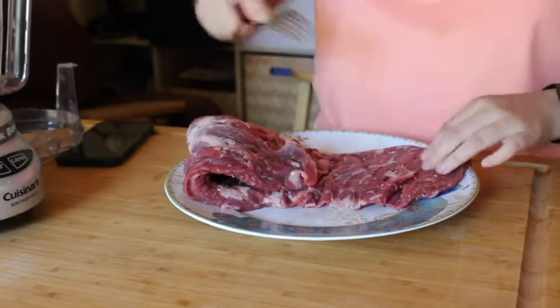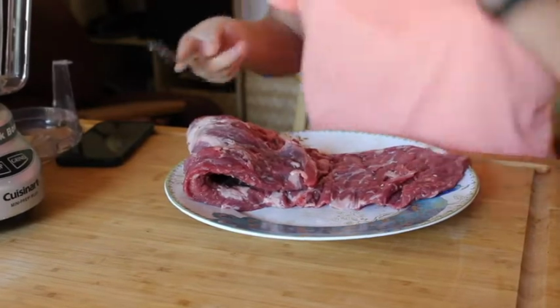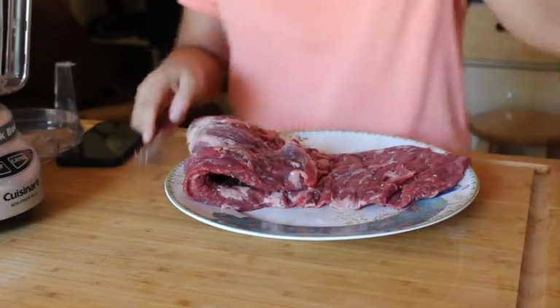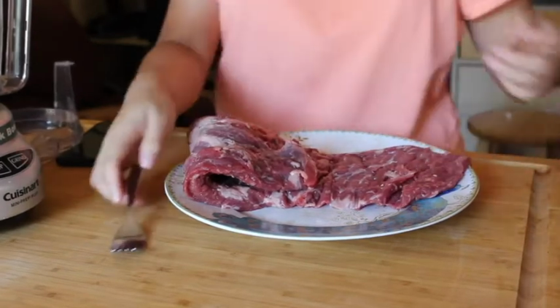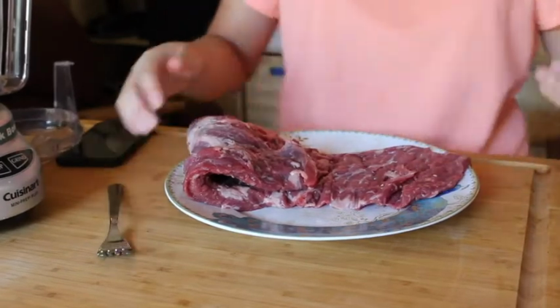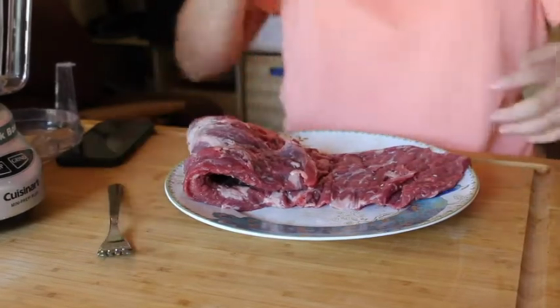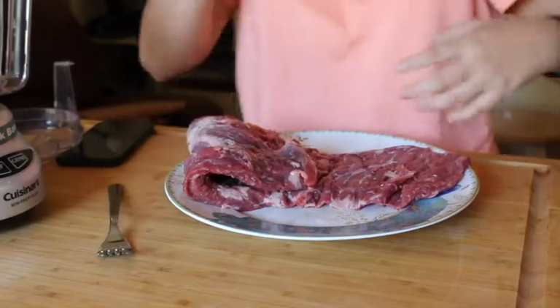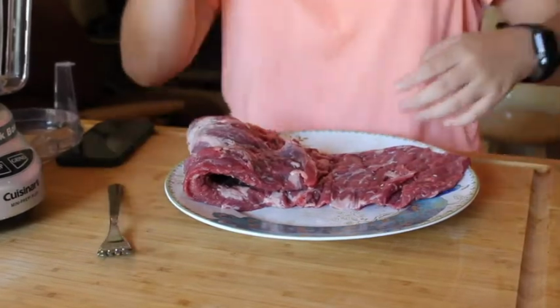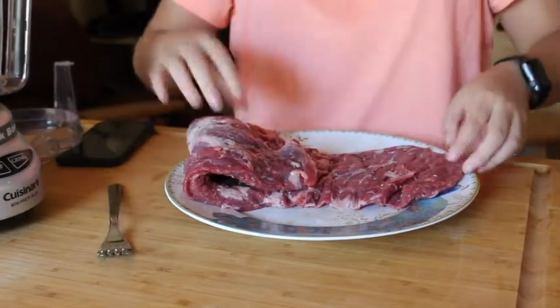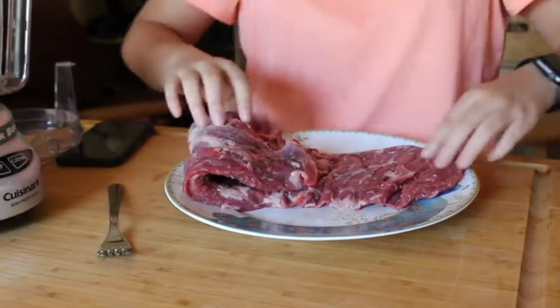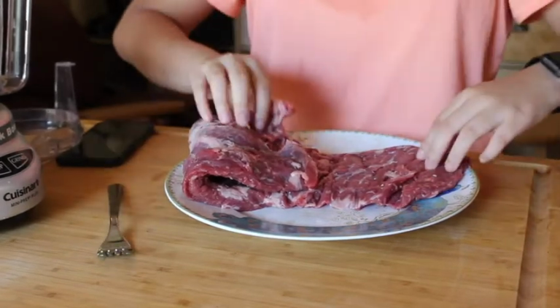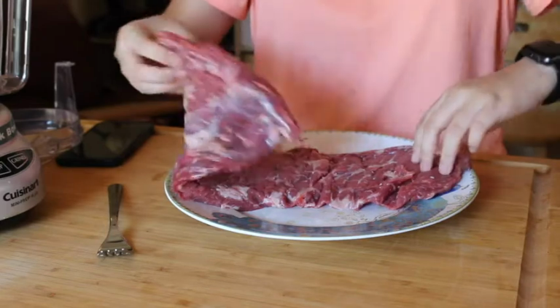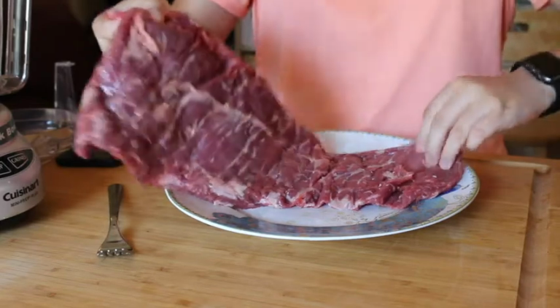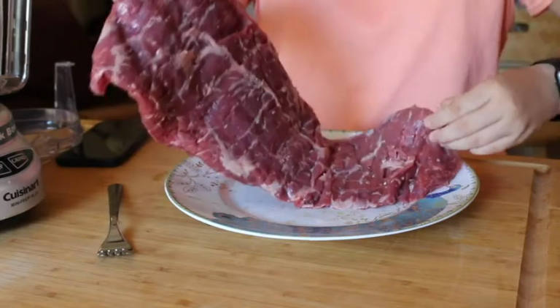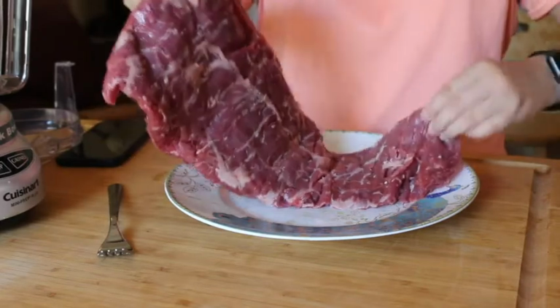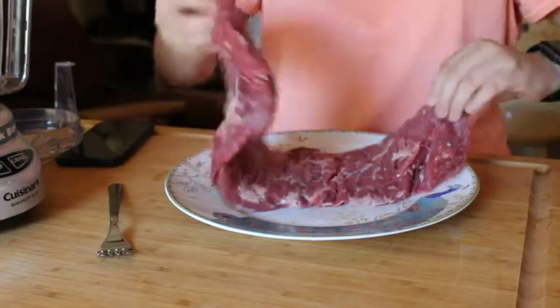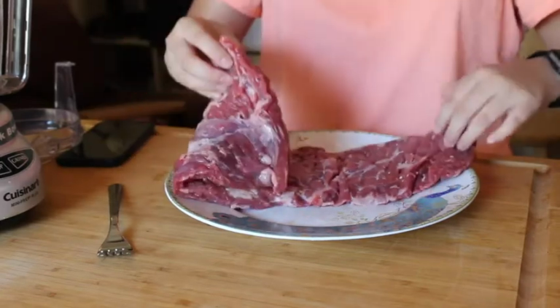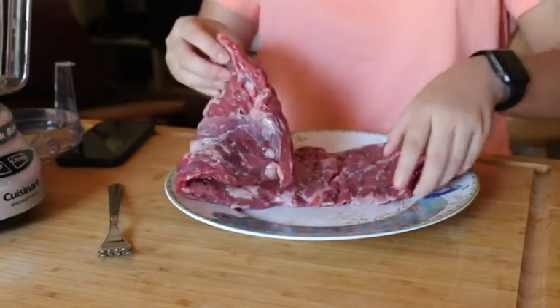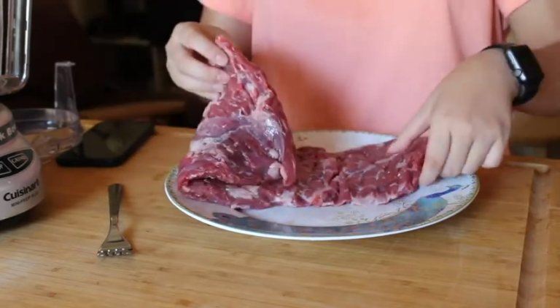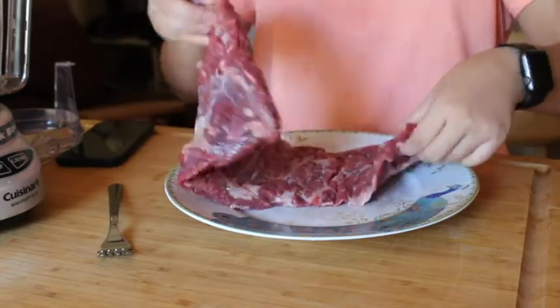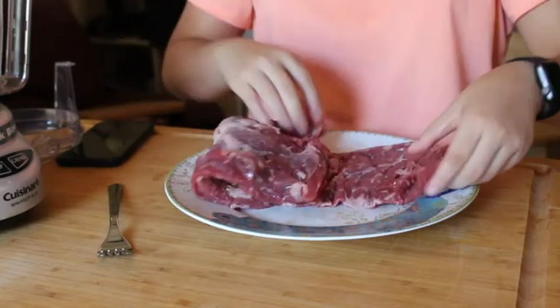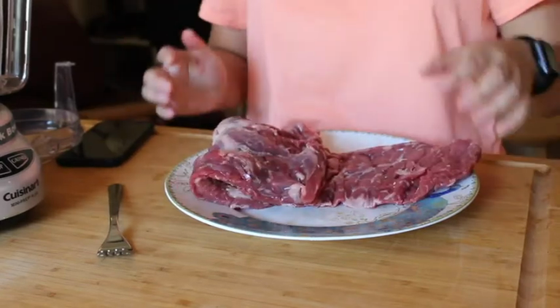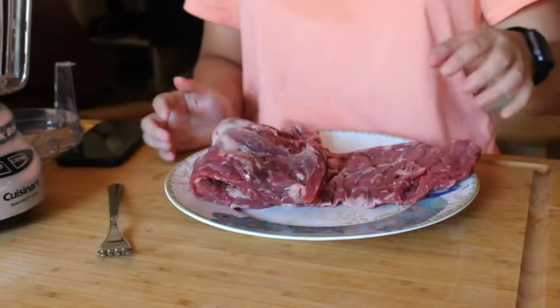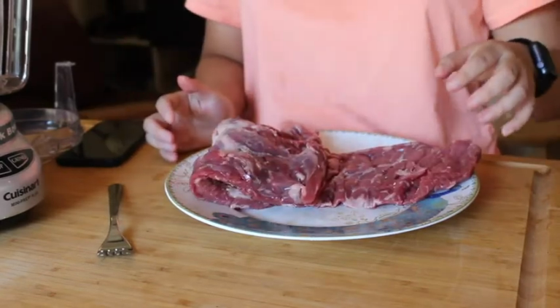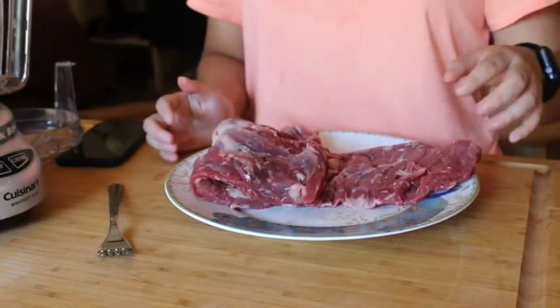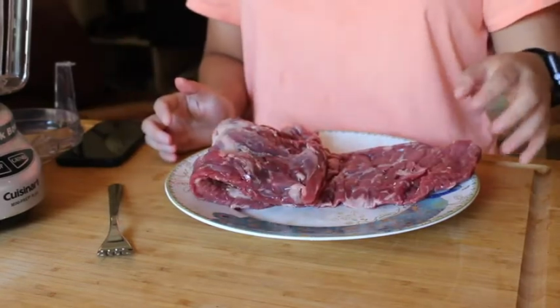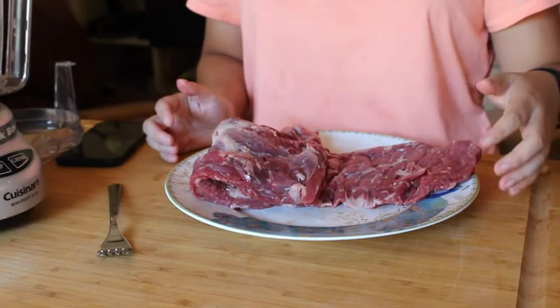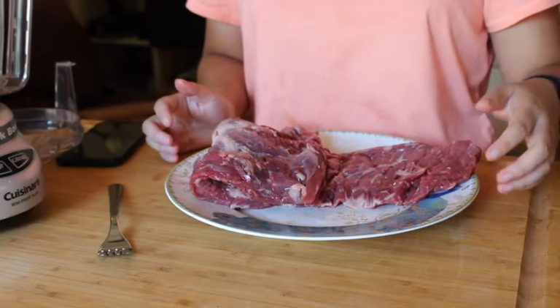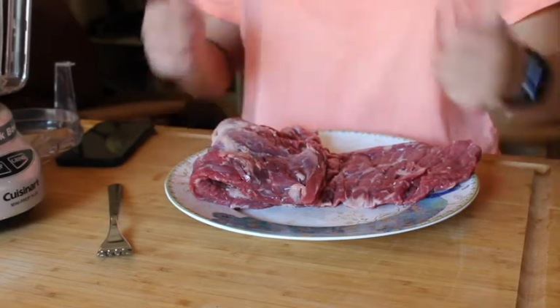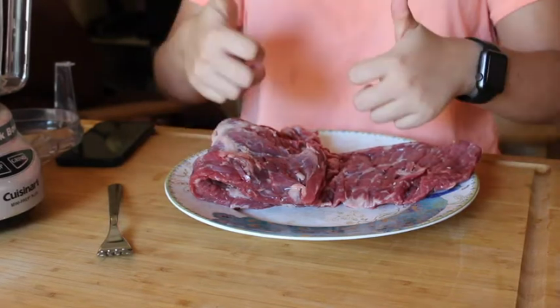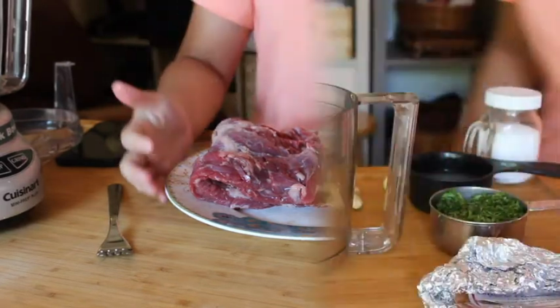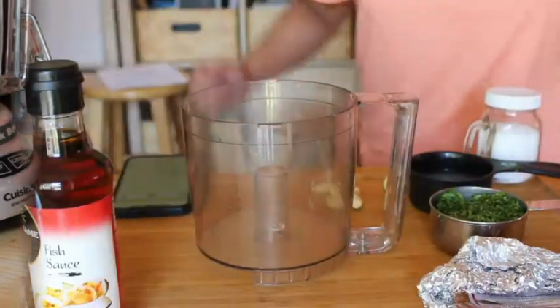So I poked all the holes, I think. Hopefully I did enough. It looks a little bit like this — probably can't see it at all — but I'm gonna toss this in the refrigerator and then we're gonna start making the marinade.